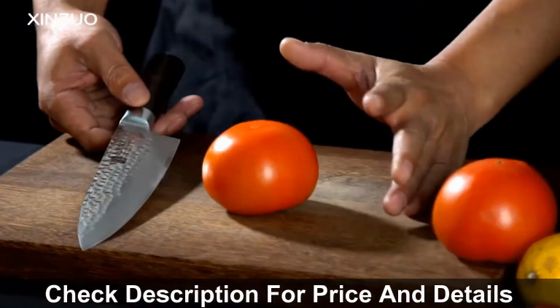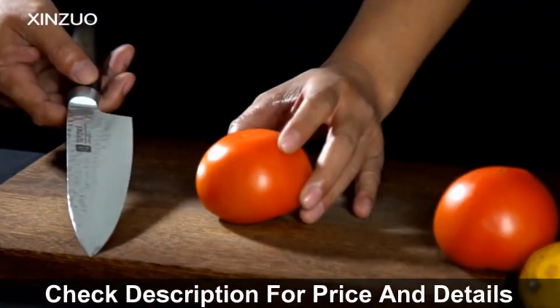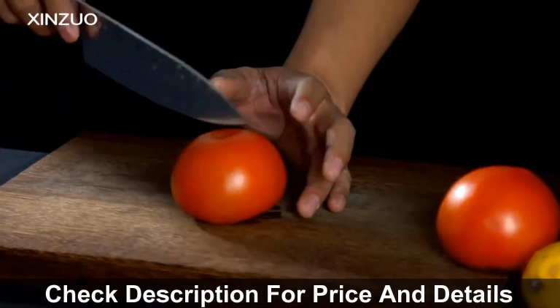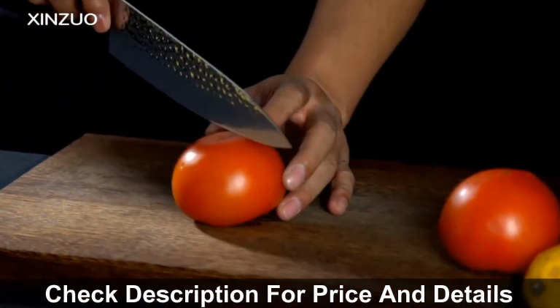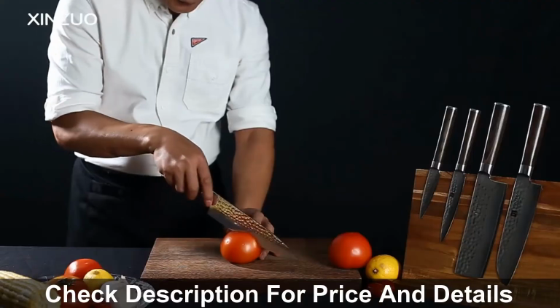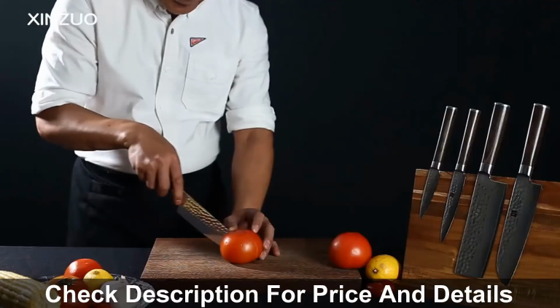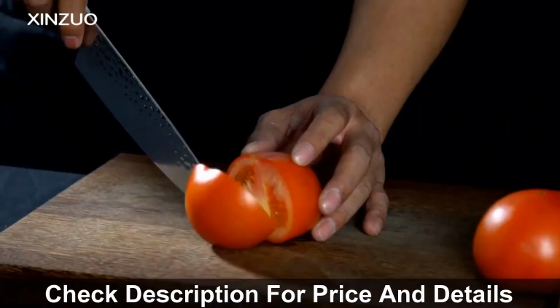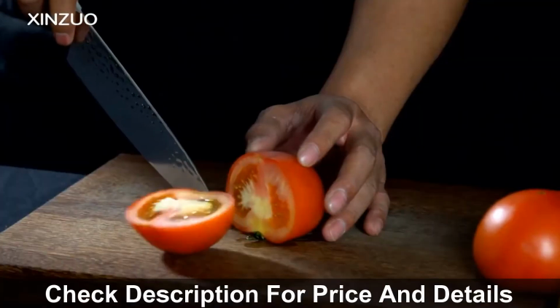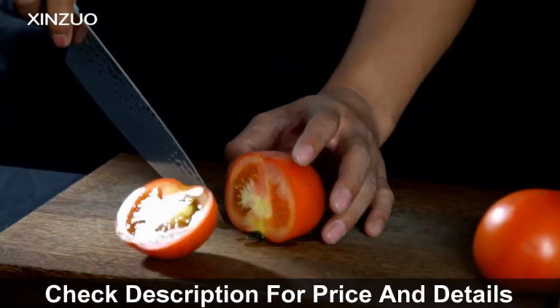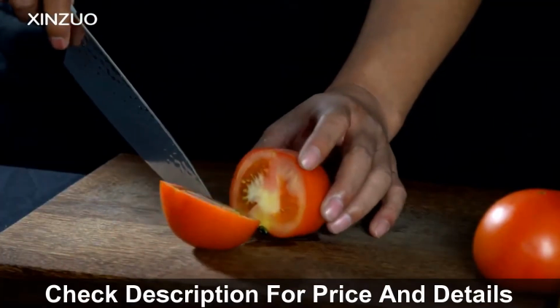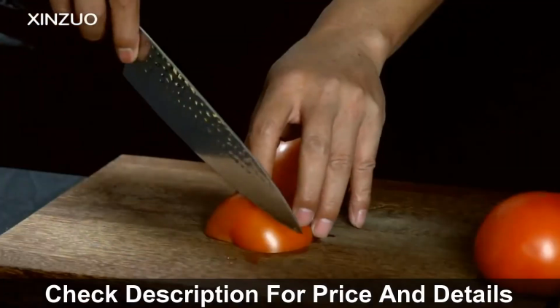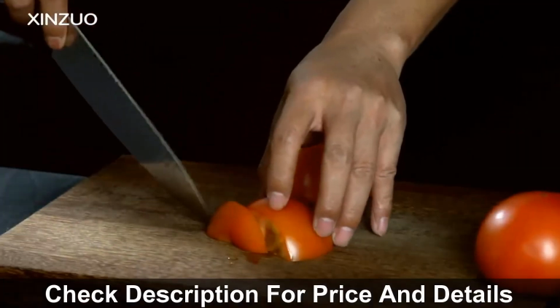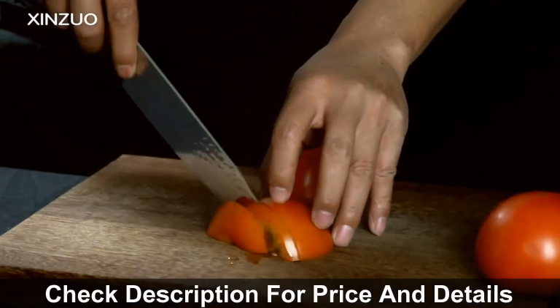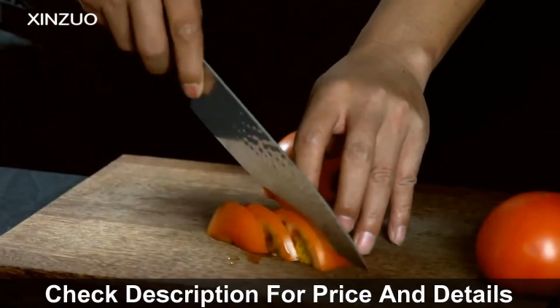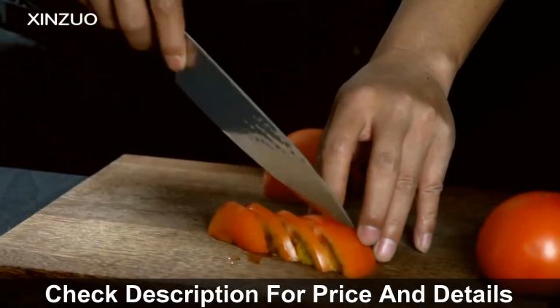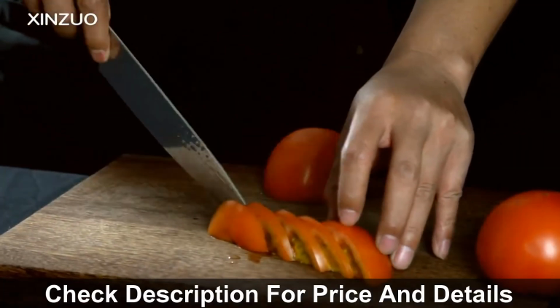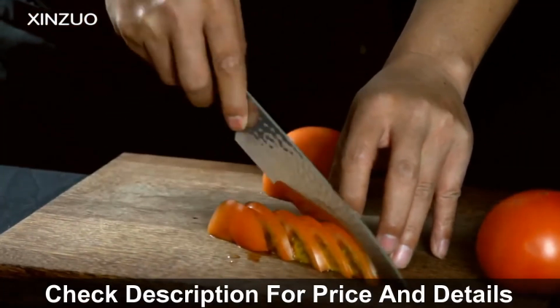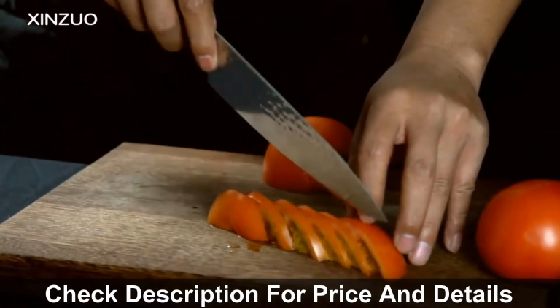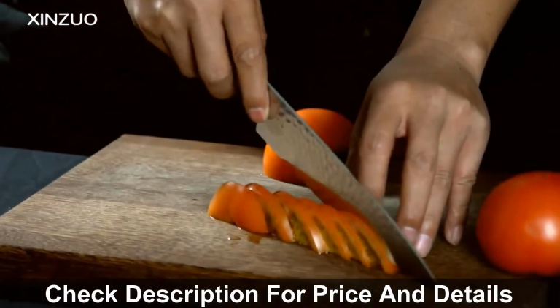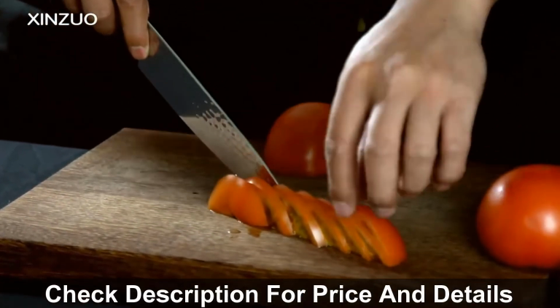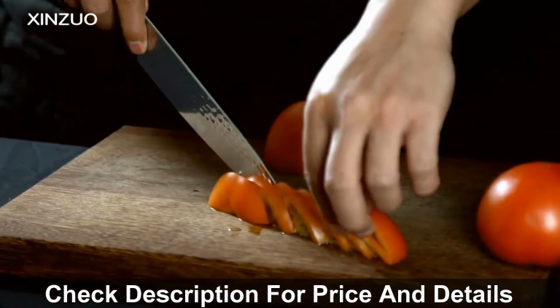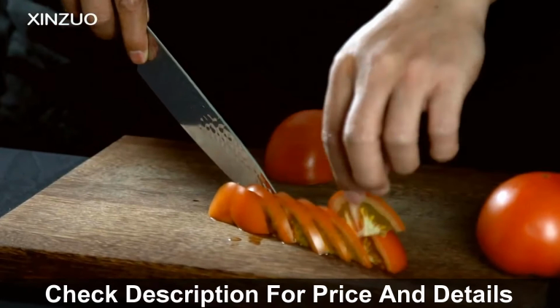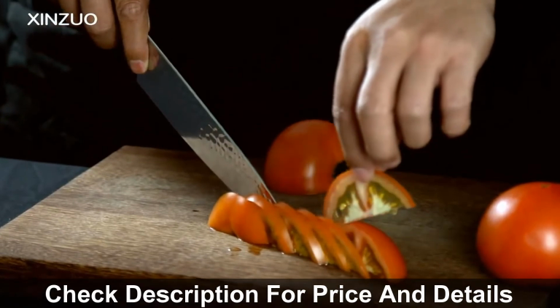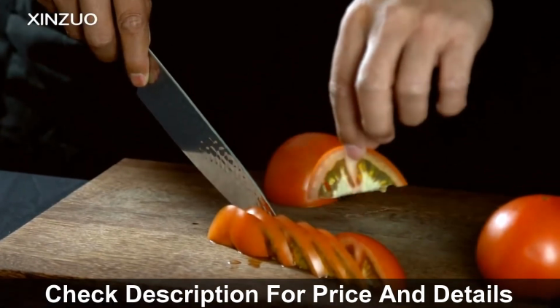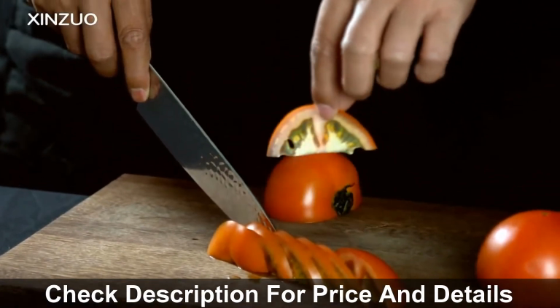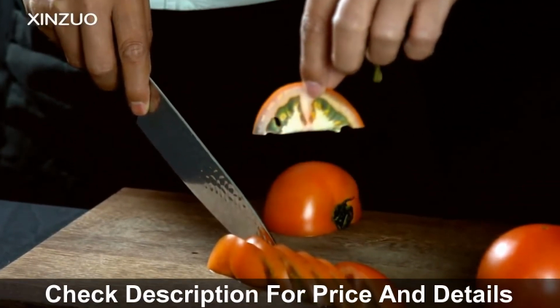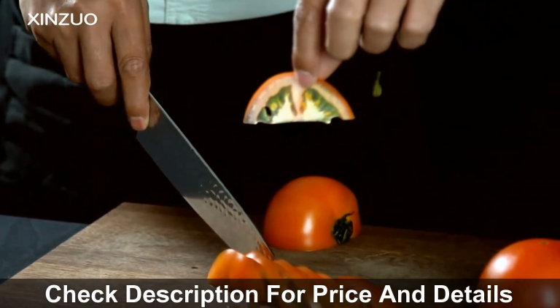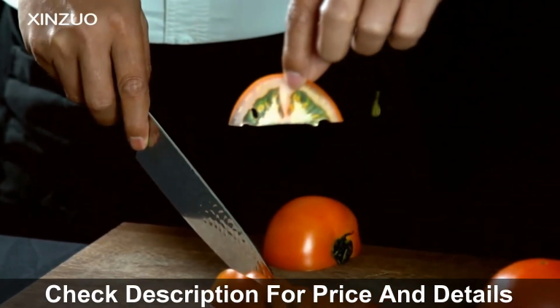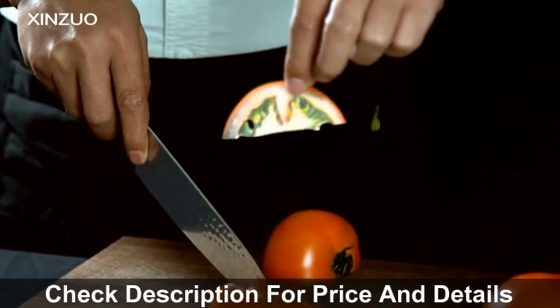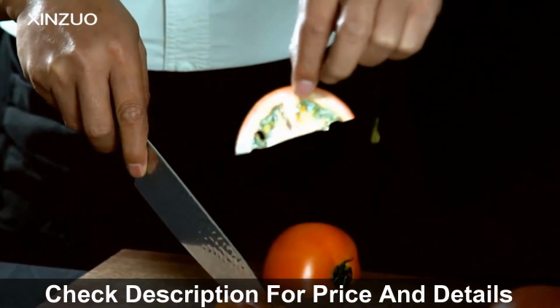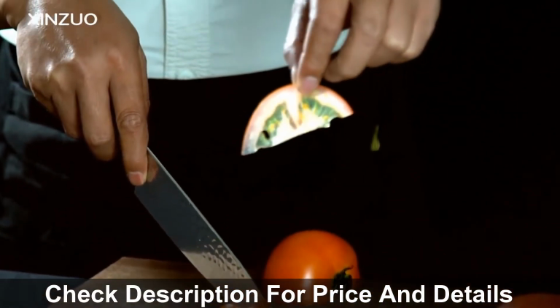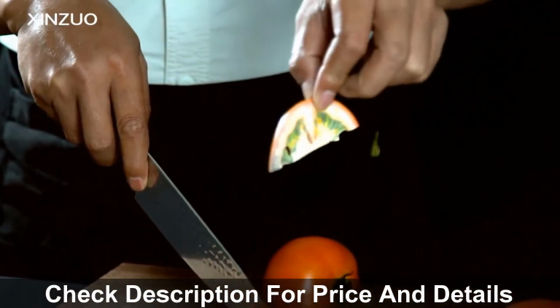Many persons have already bought this kitchen knife and their reviews show that the knife is really excellent. This knife is made of high-quality stainless steel and its feature is eco-friendly.